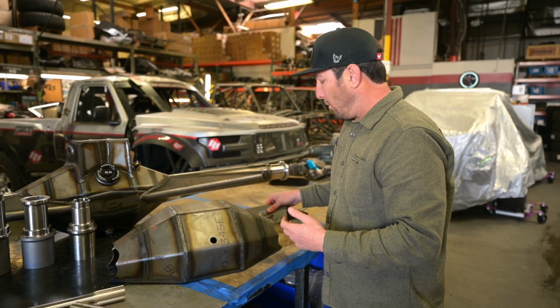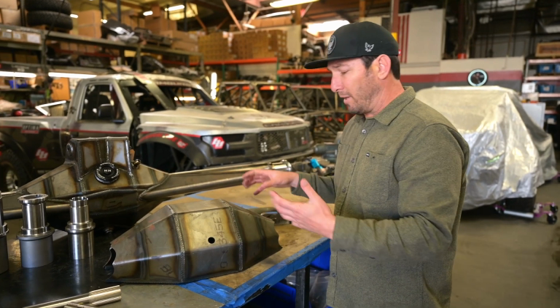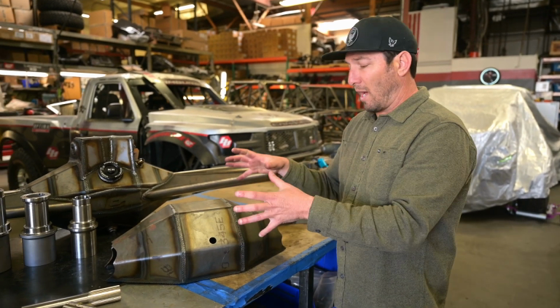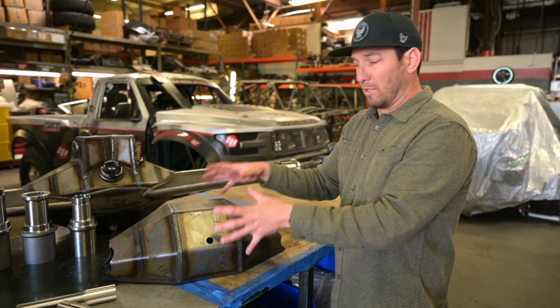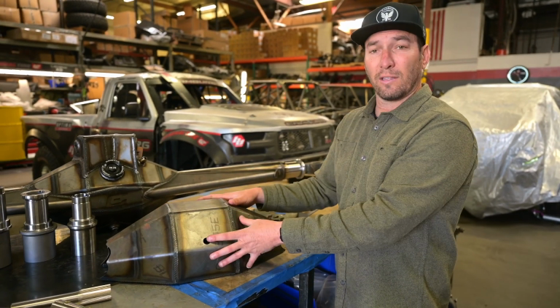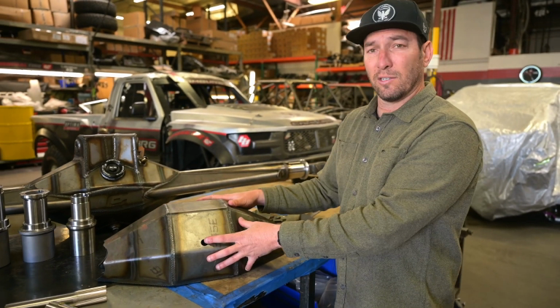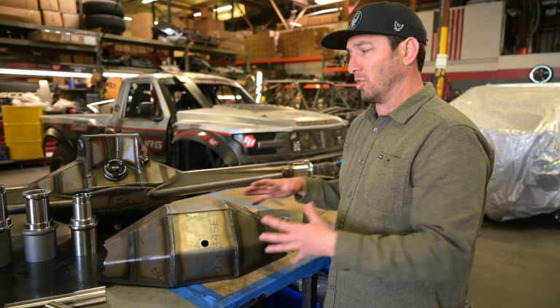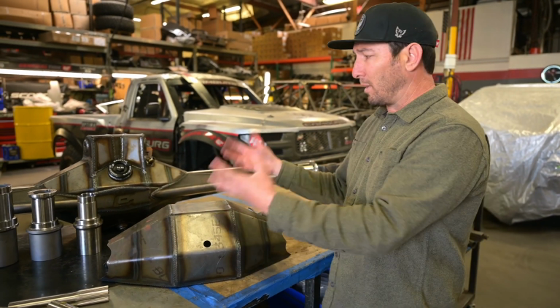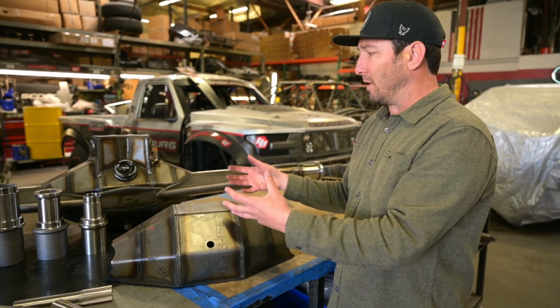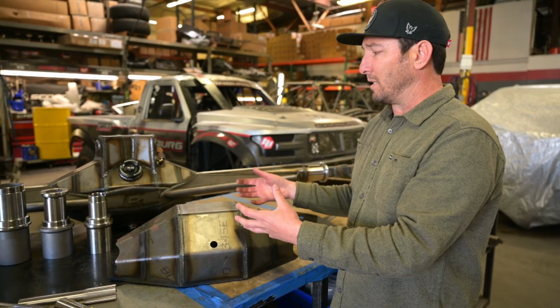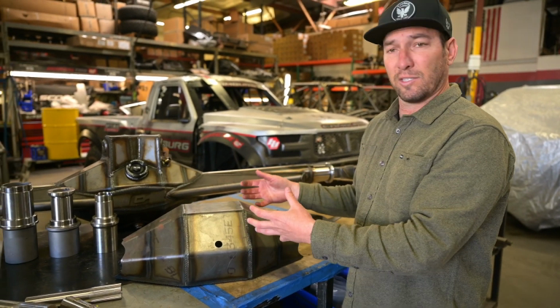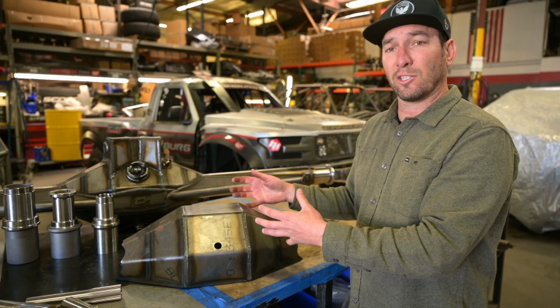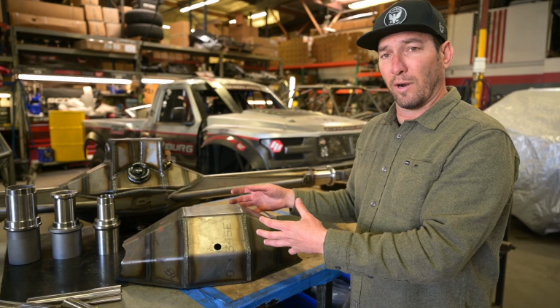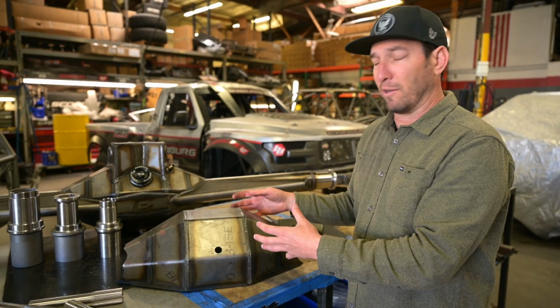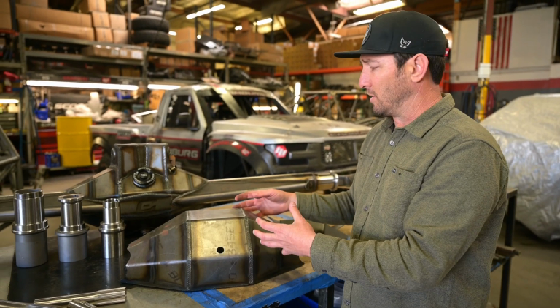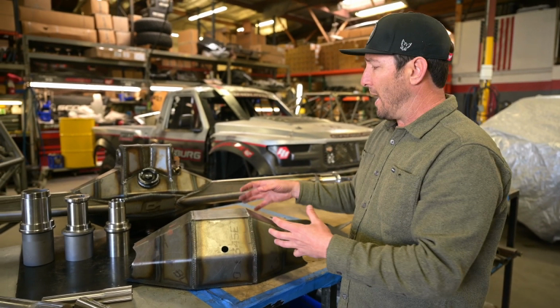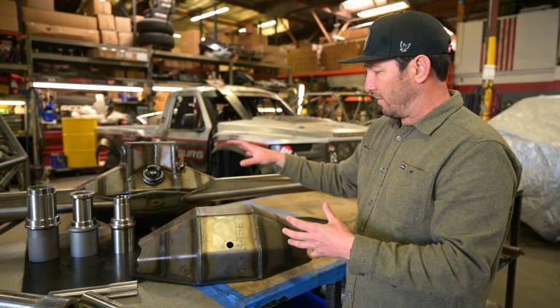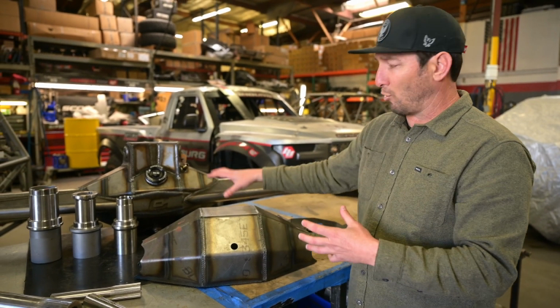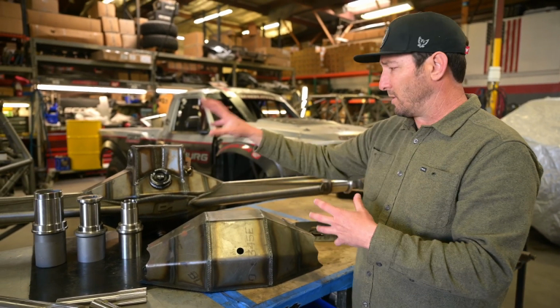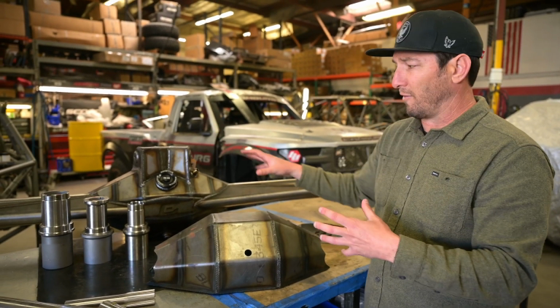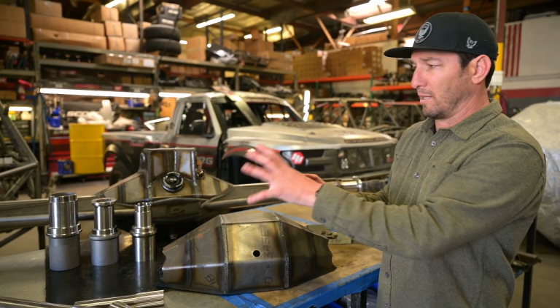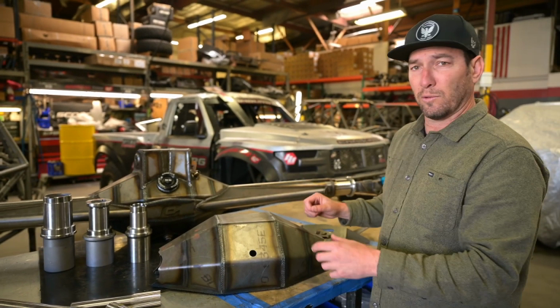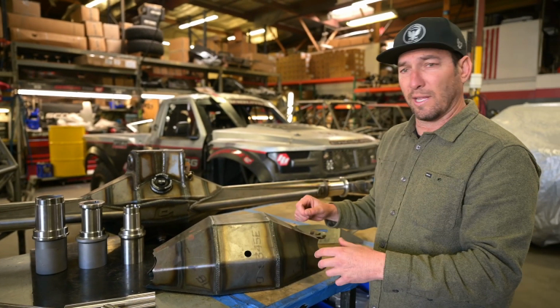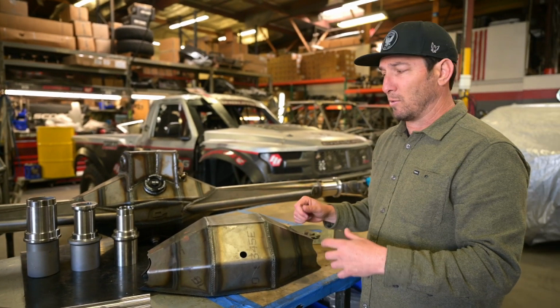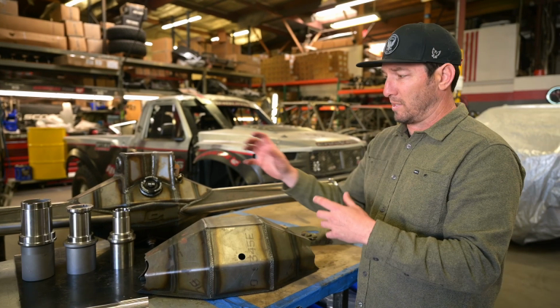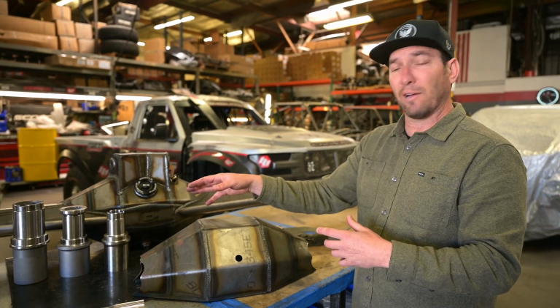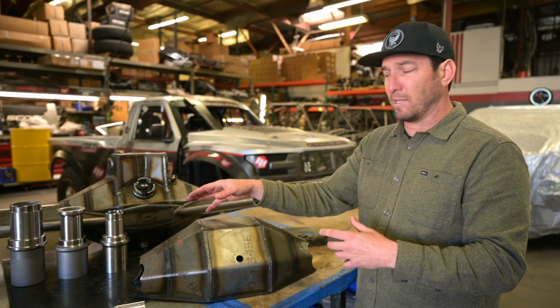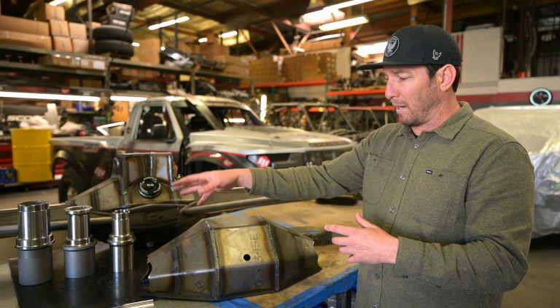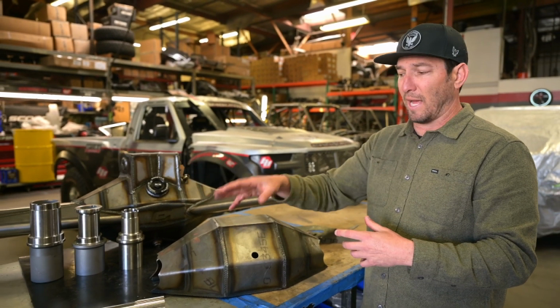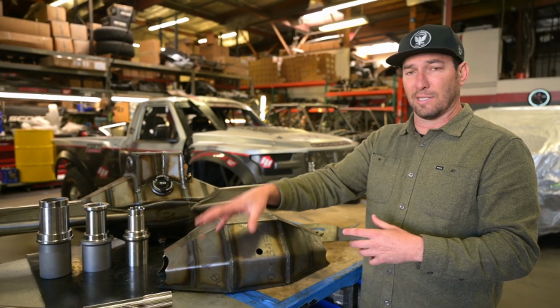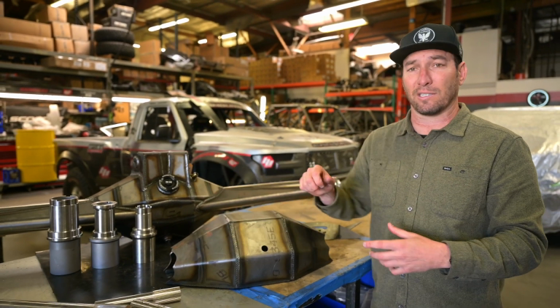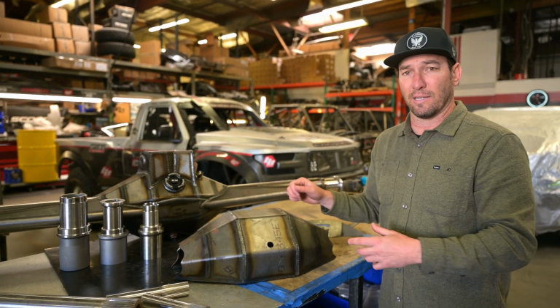Now that you saw how we construct the center section, we're going to get into the details of the actual rear end housings — the truss, the different things we're doing to them, as well as the snout sizes, bearing sizes, and axle sizes.